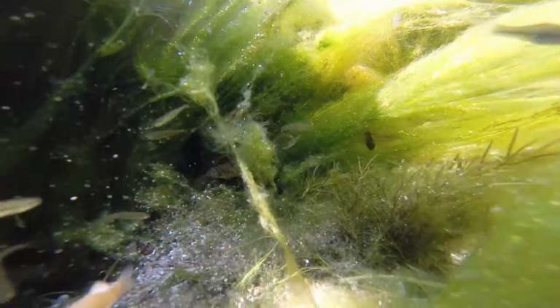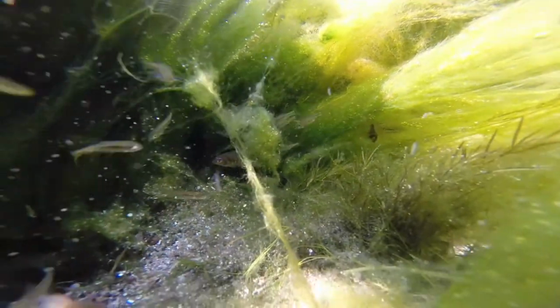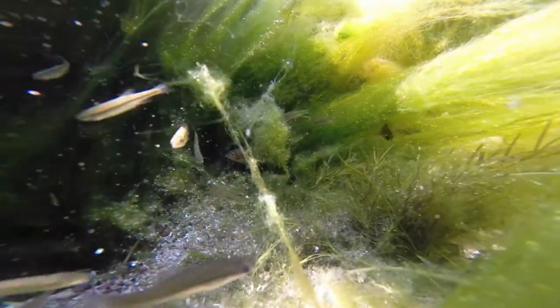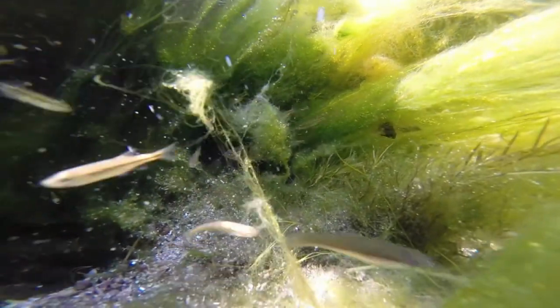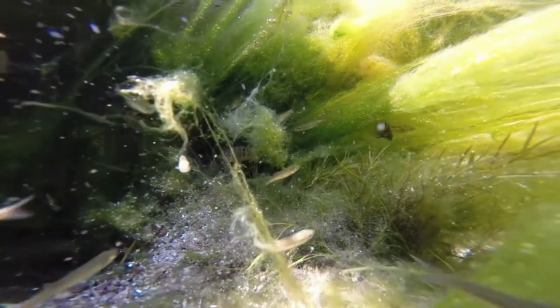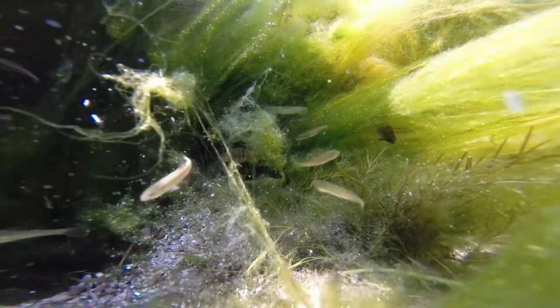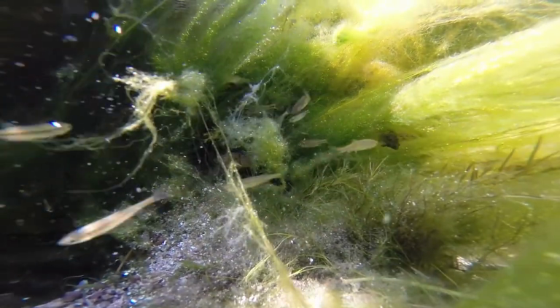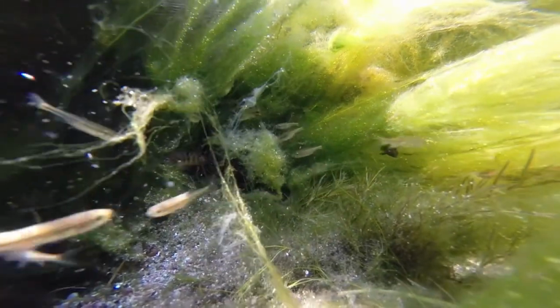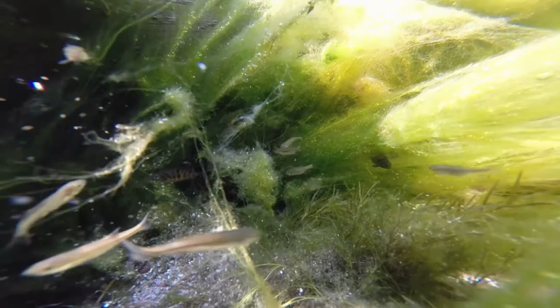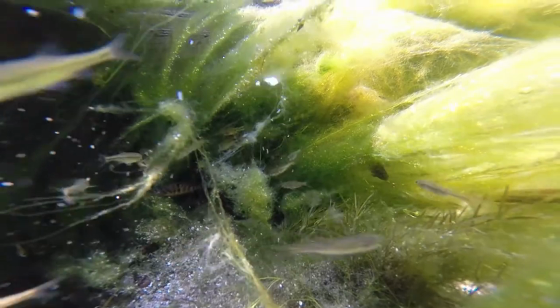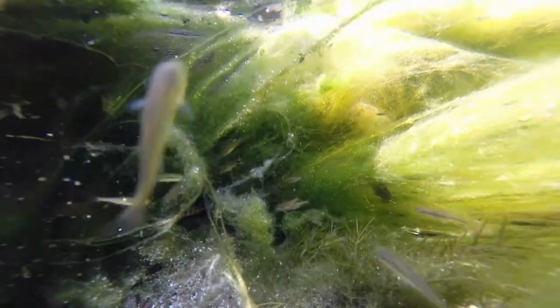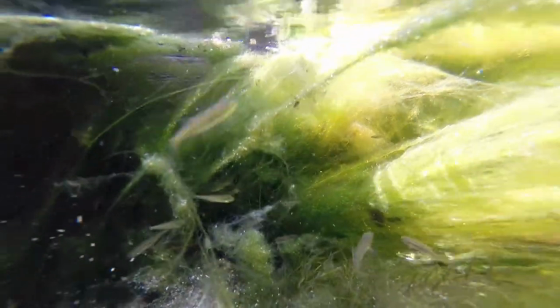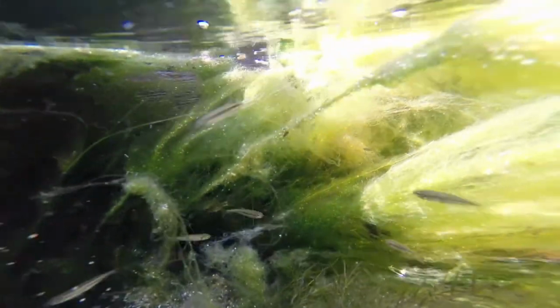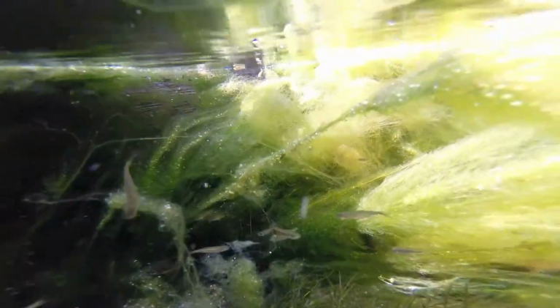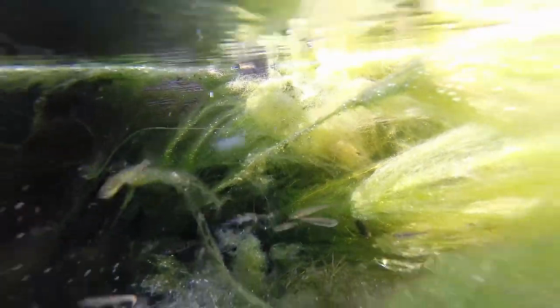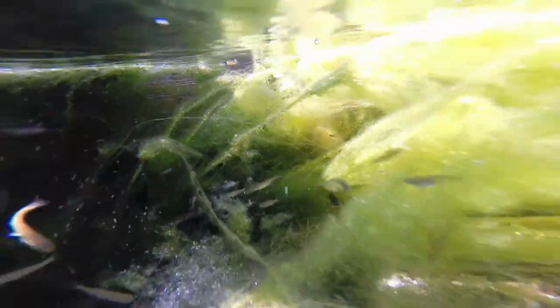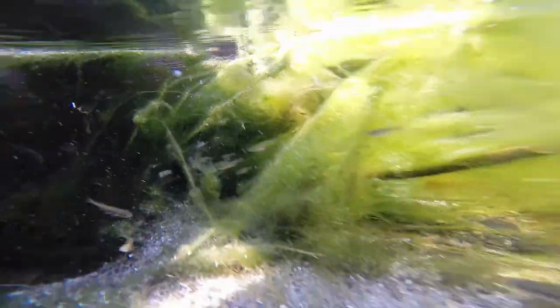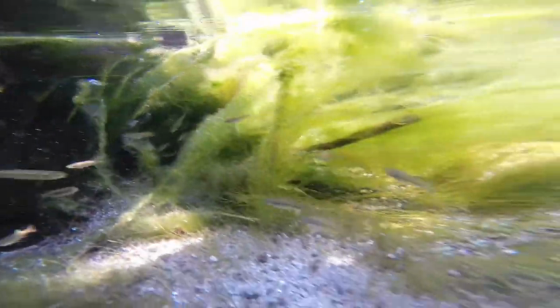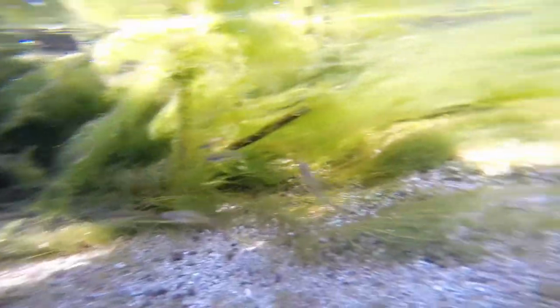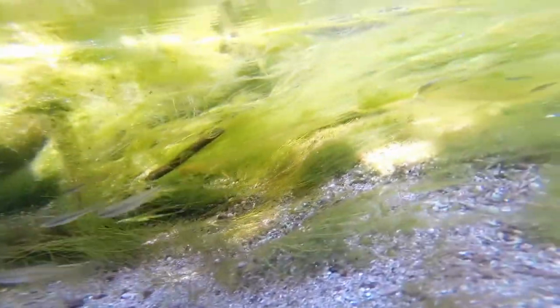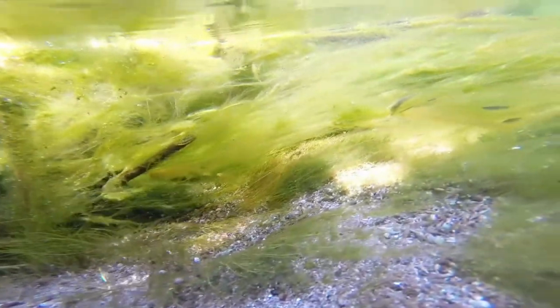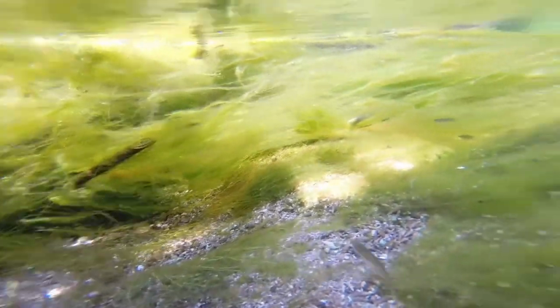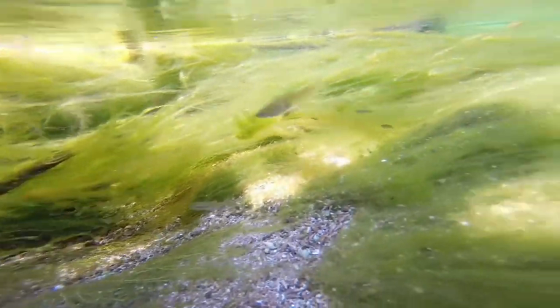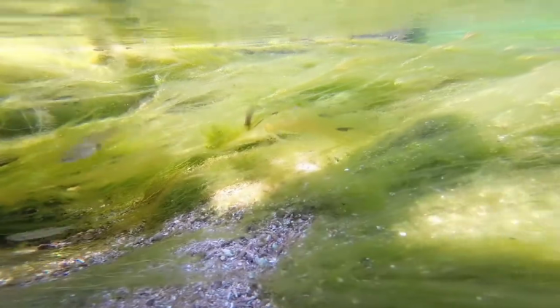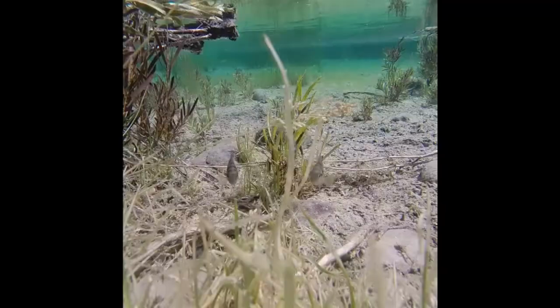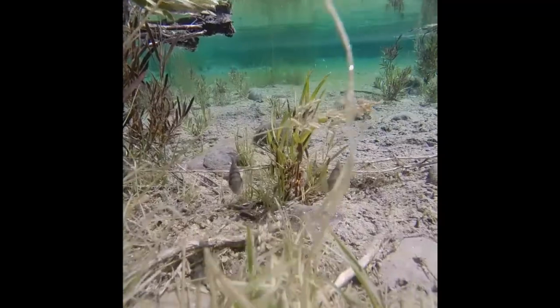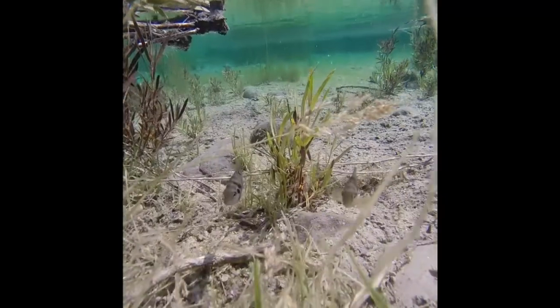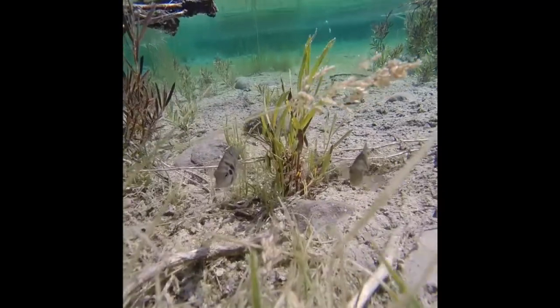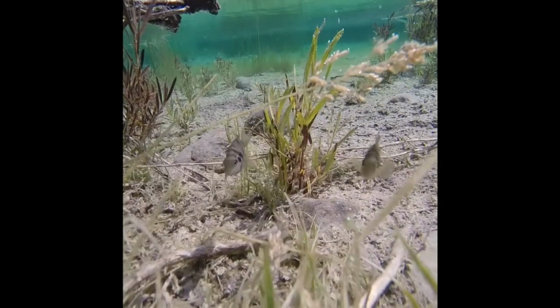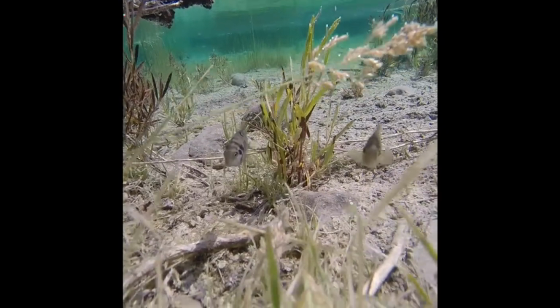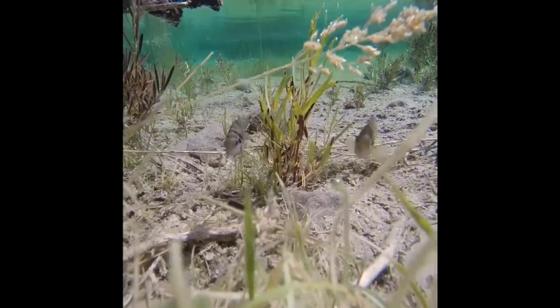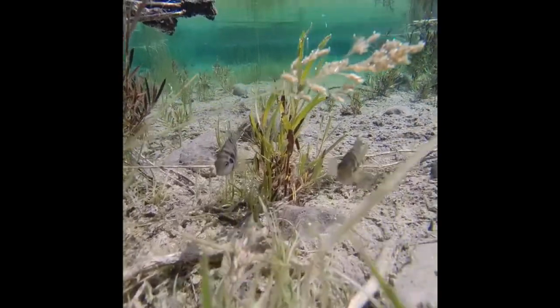Groups of convict cichlids swim around, many curious about my GoPro. Personality is why many people keep cichlids. They also breed rapidly, which helps them survive in this ecosystem.